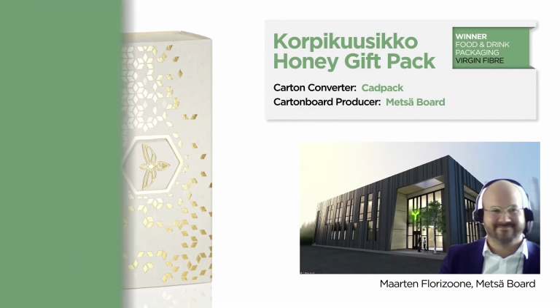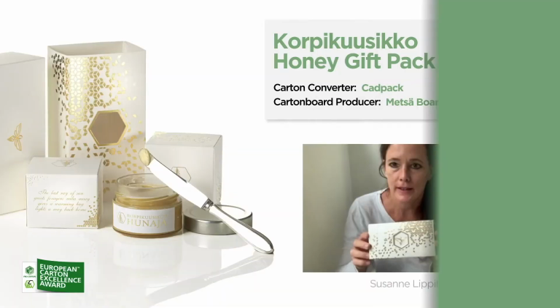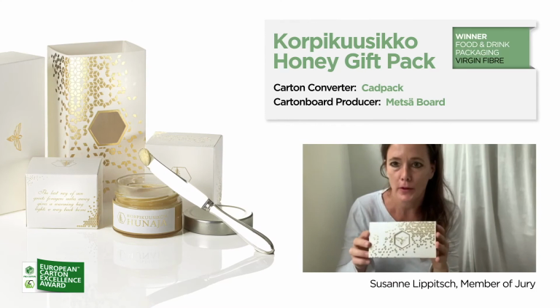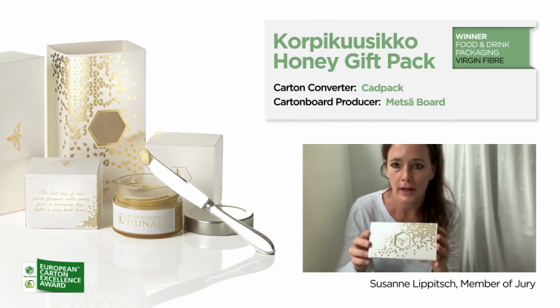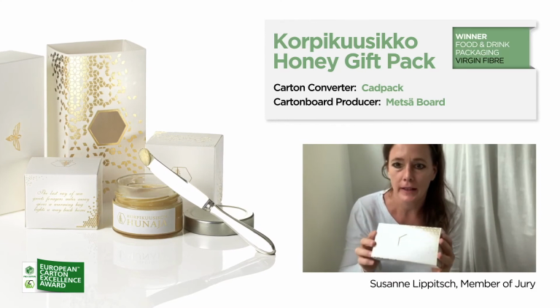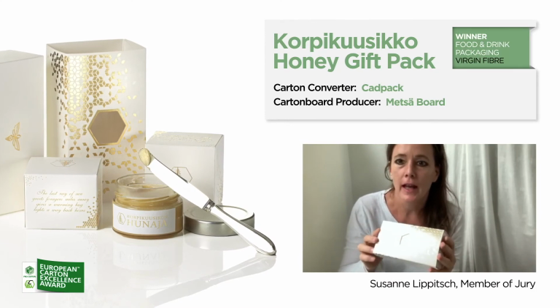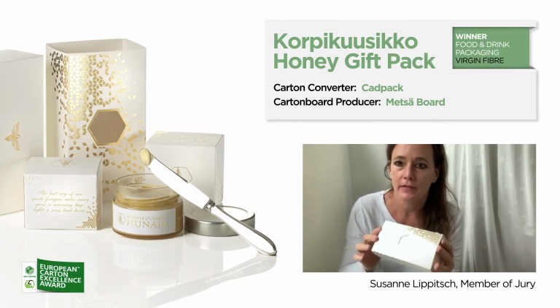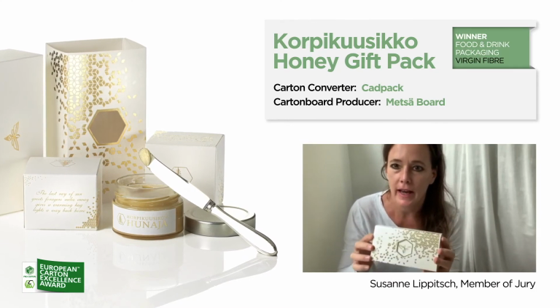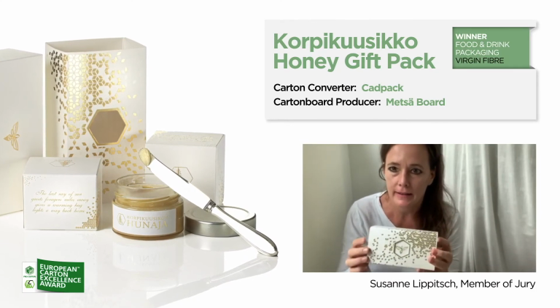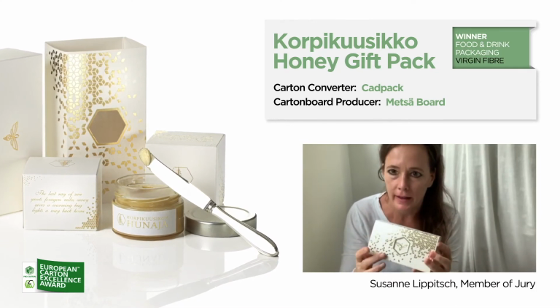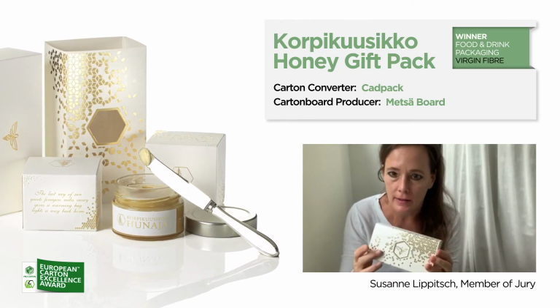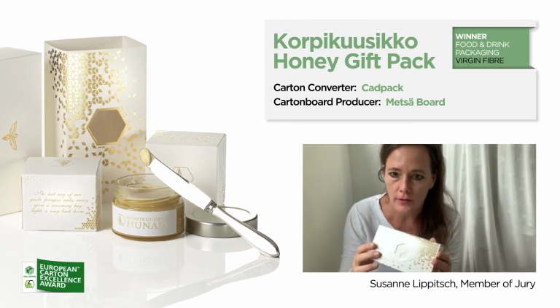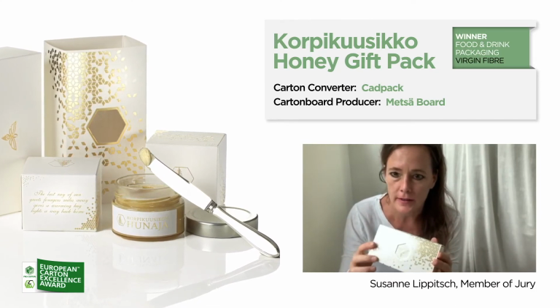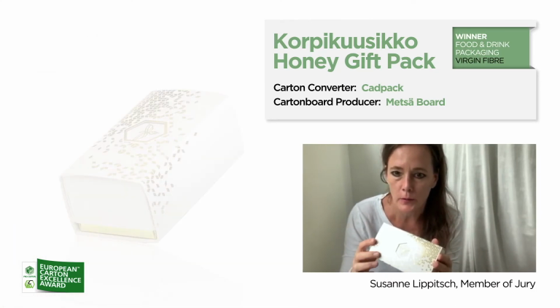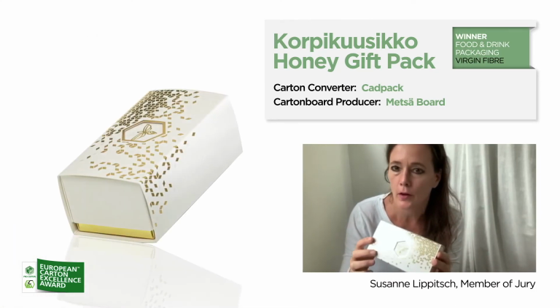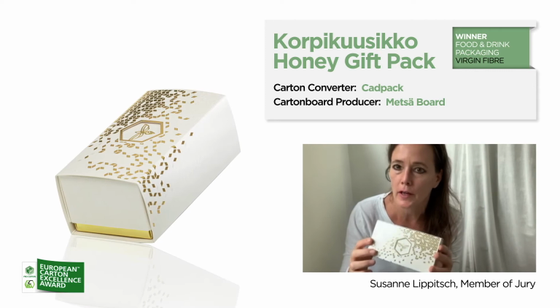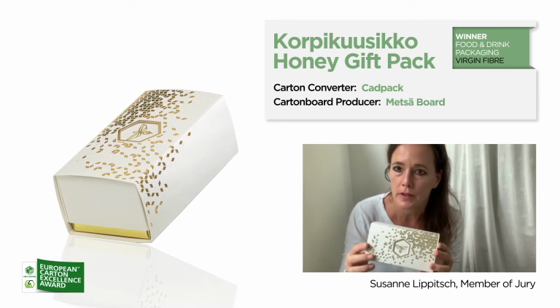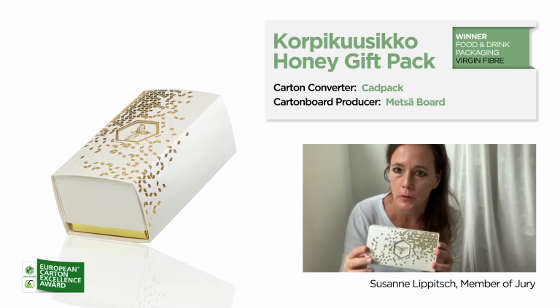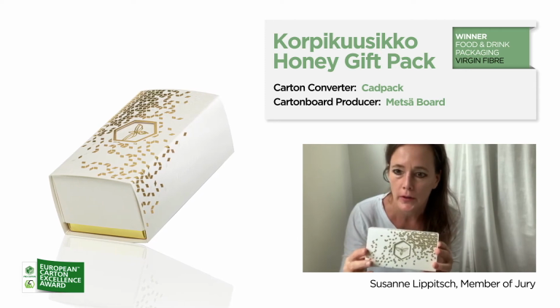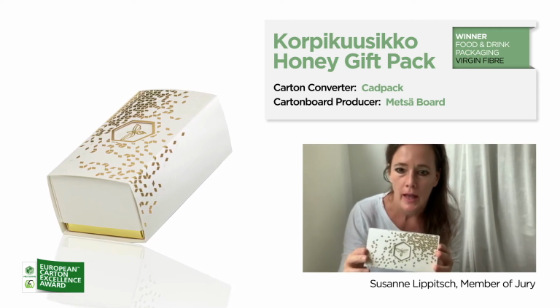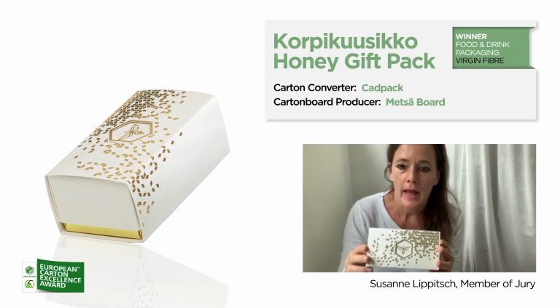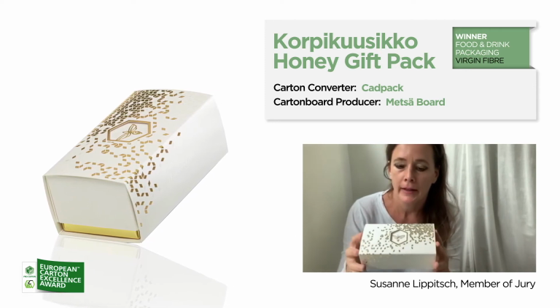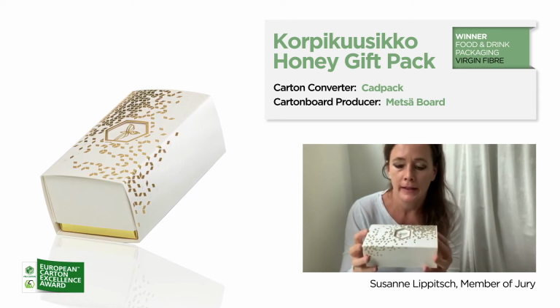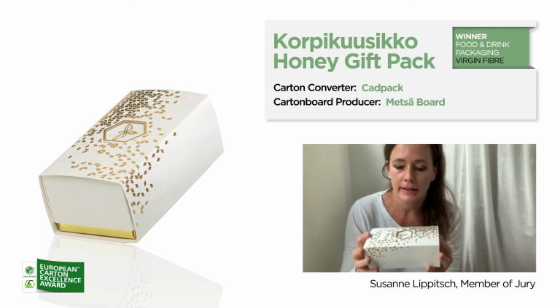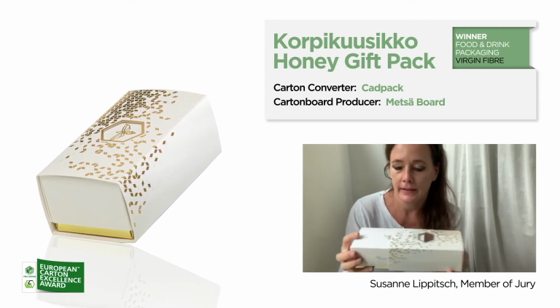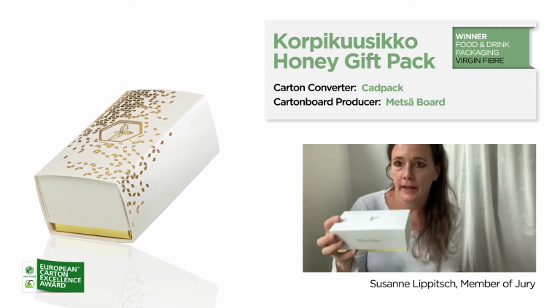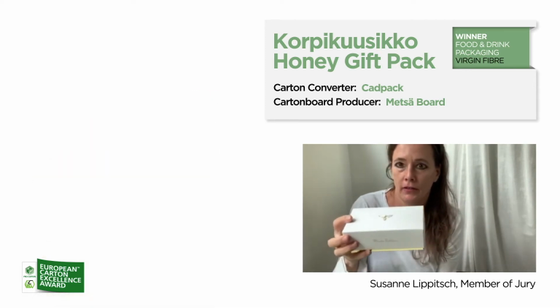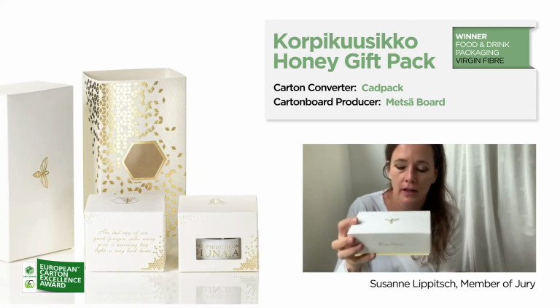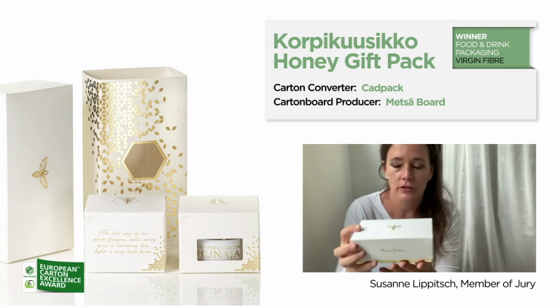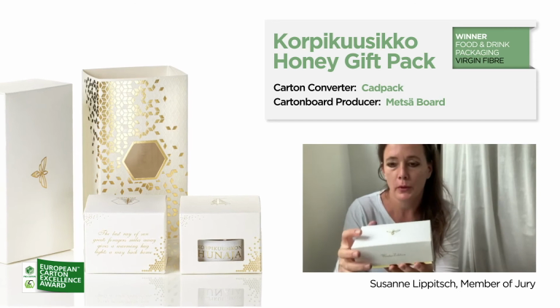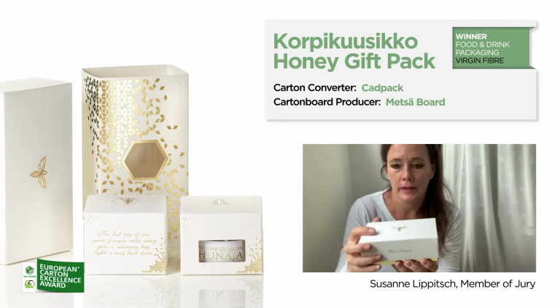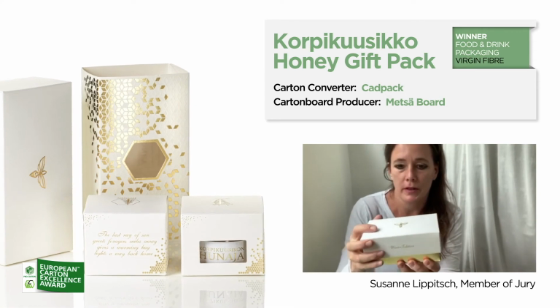The gift box for honey has a very nice tactile surface with hot foil embossing in gold, and an exciting and very luxury unboxing experience.